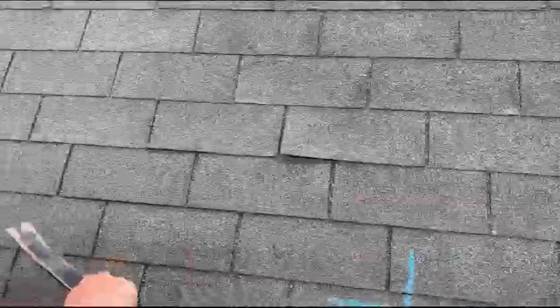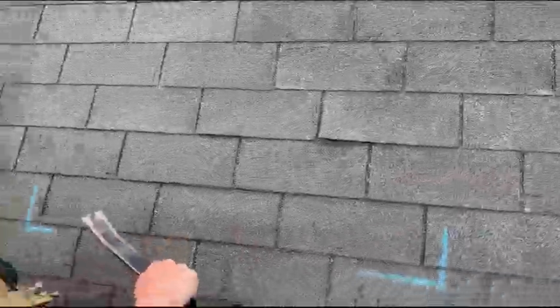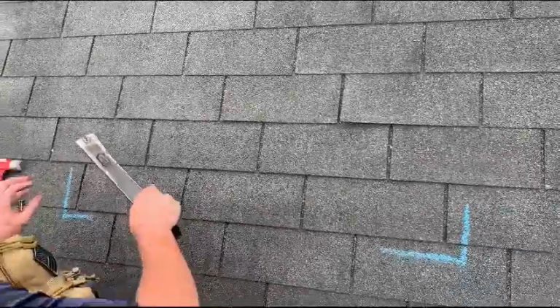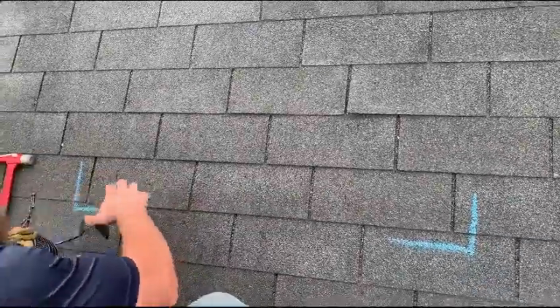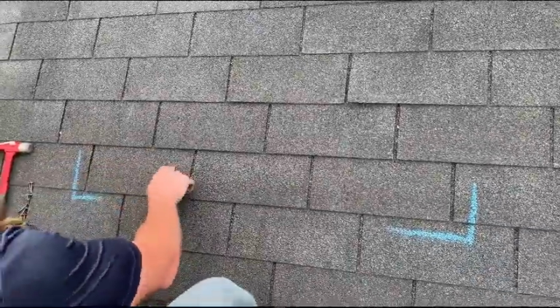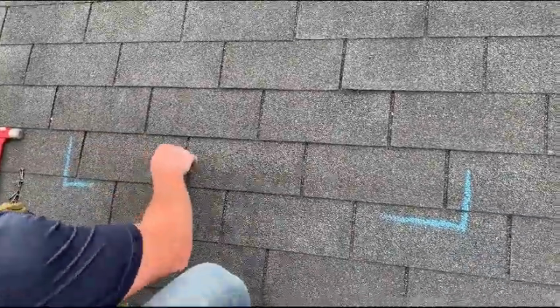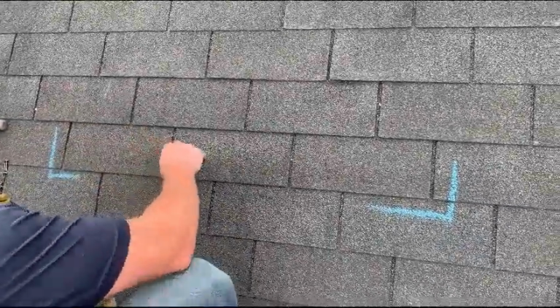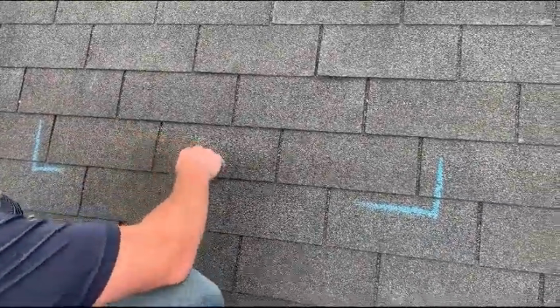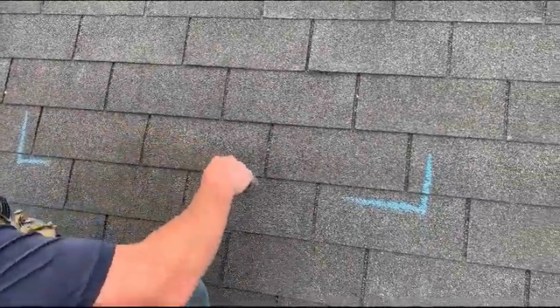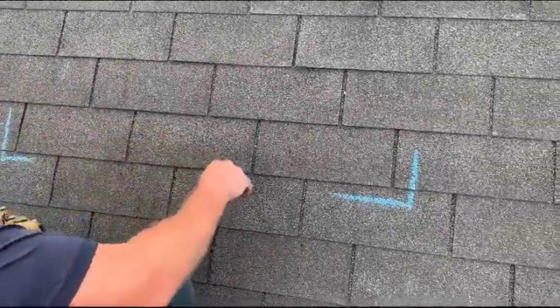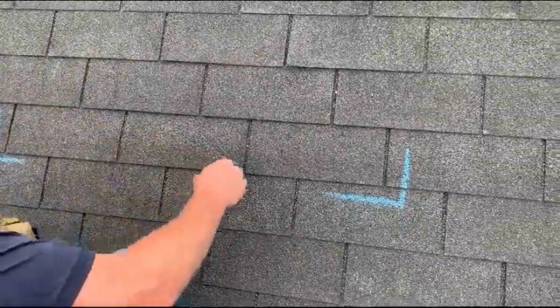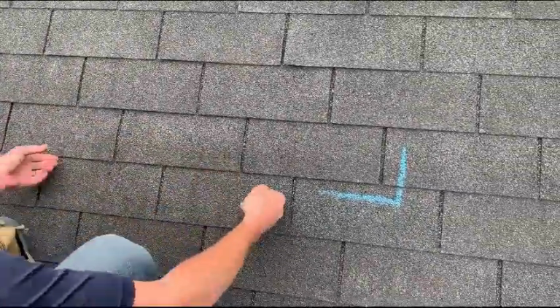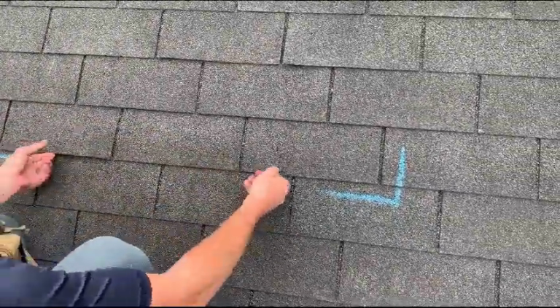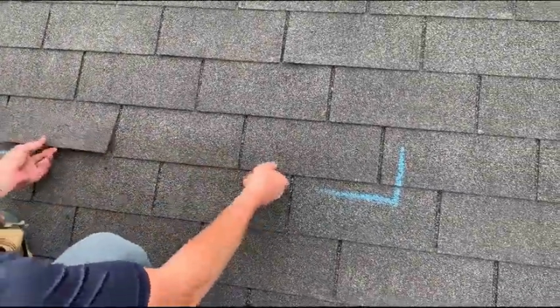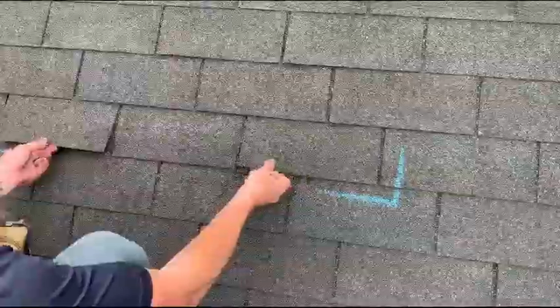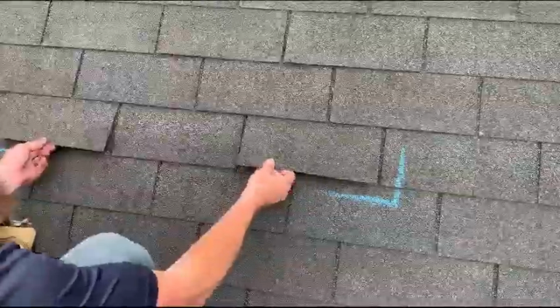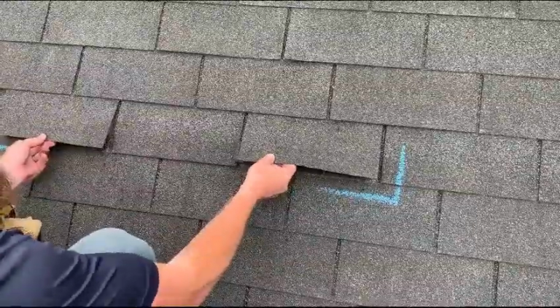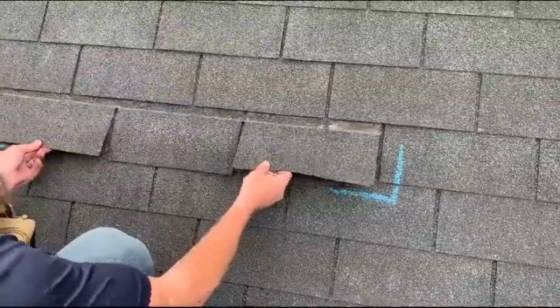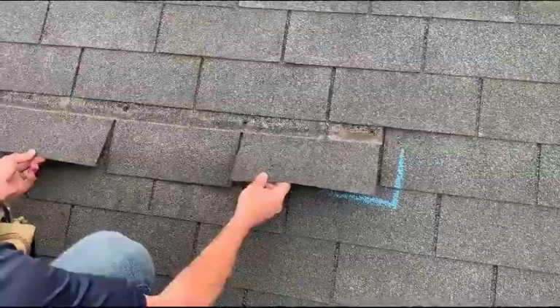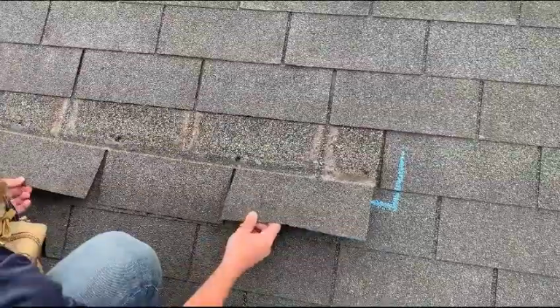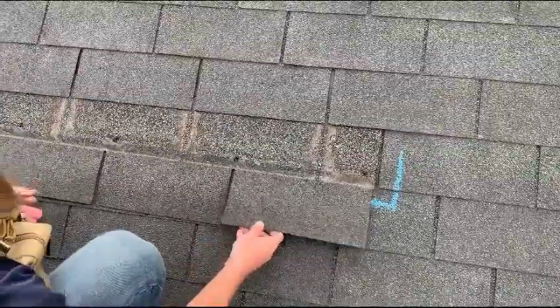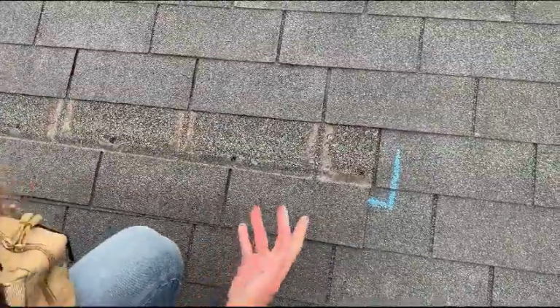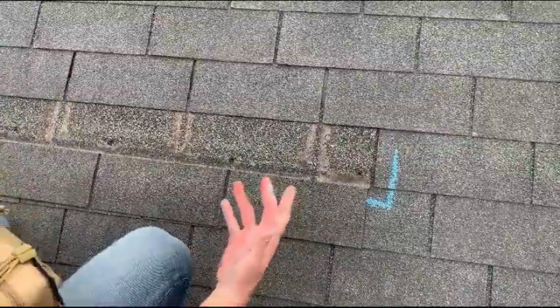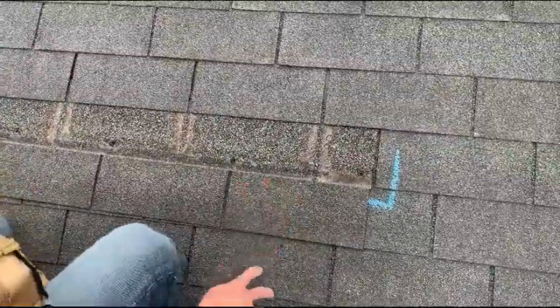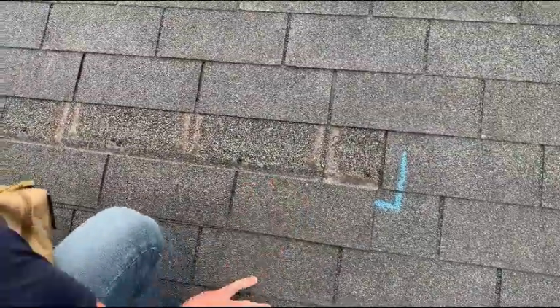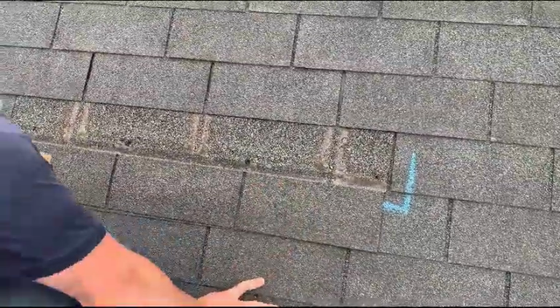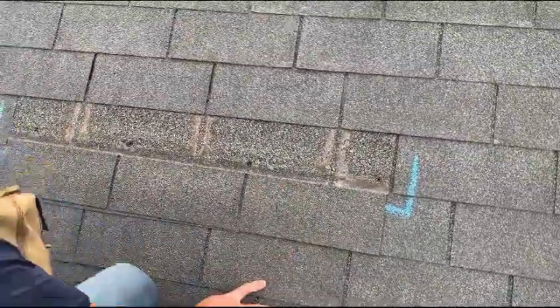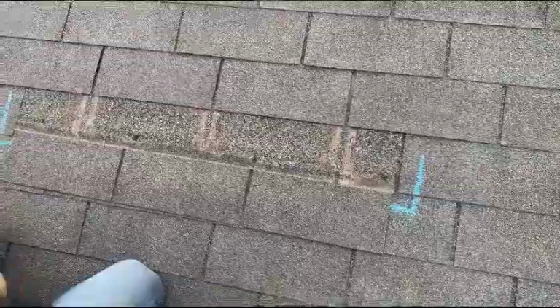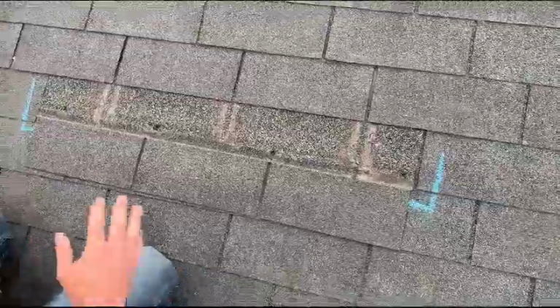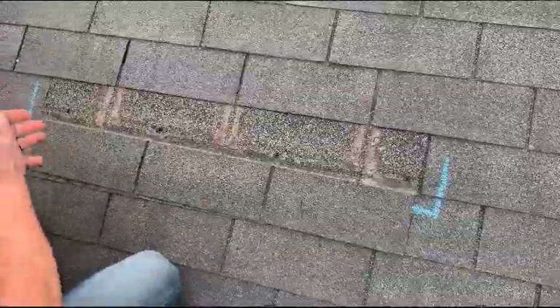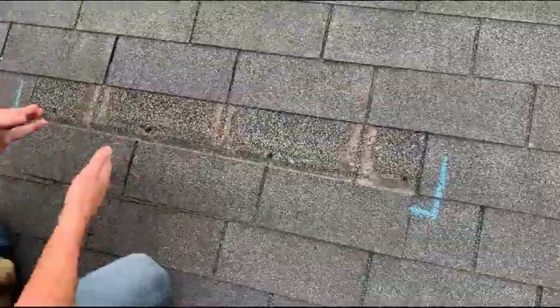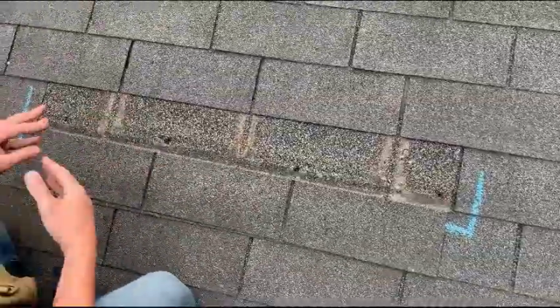We should be able to remove this shingle now. We are able to do so. Now that we have it removed, we have to go back with installation.